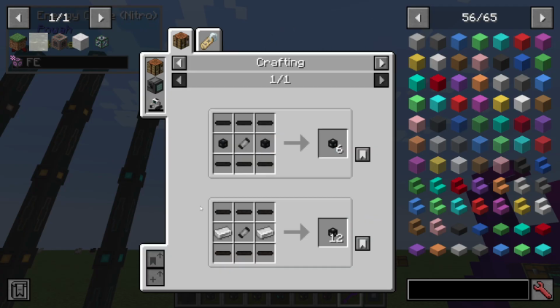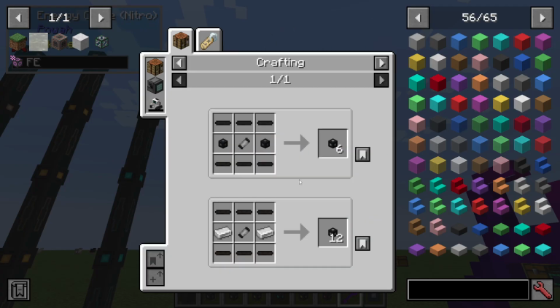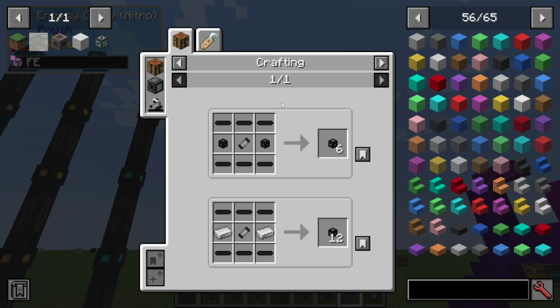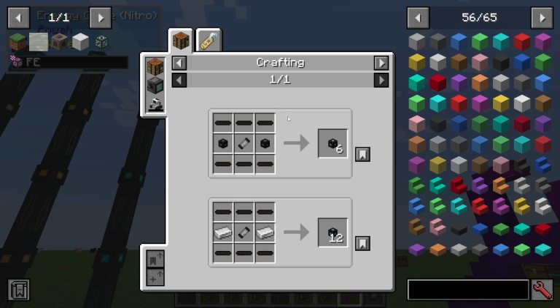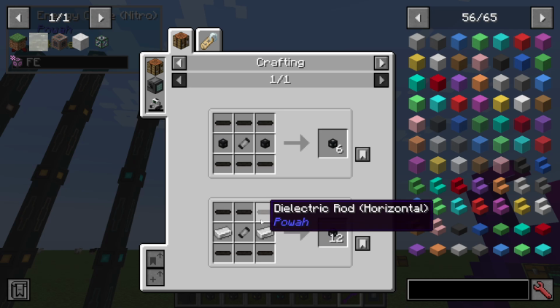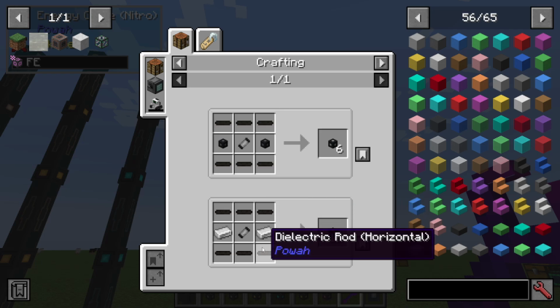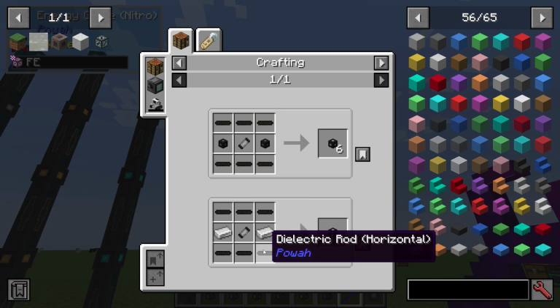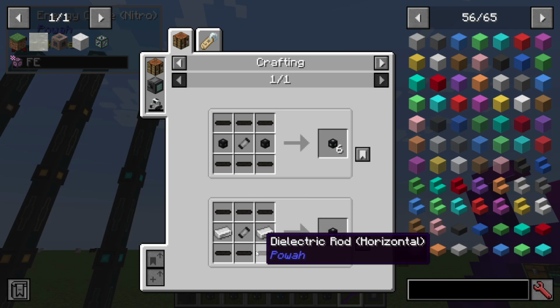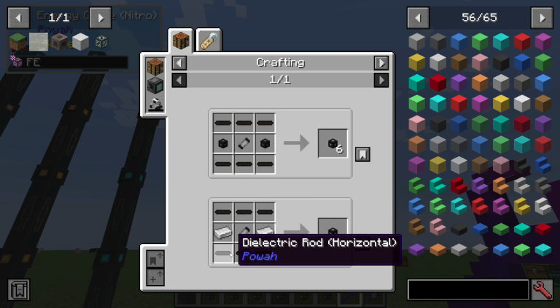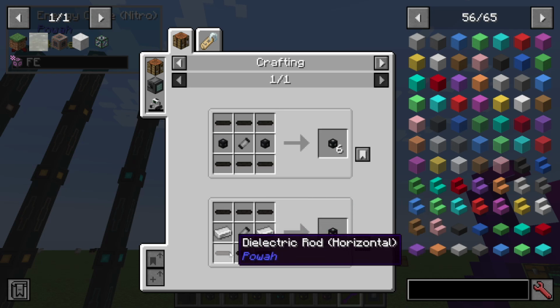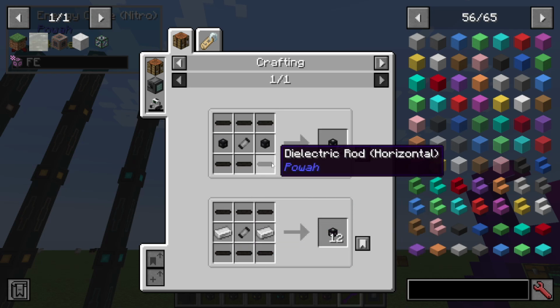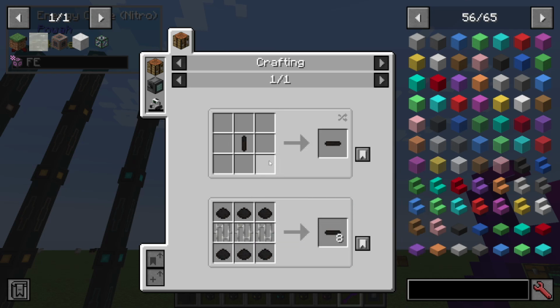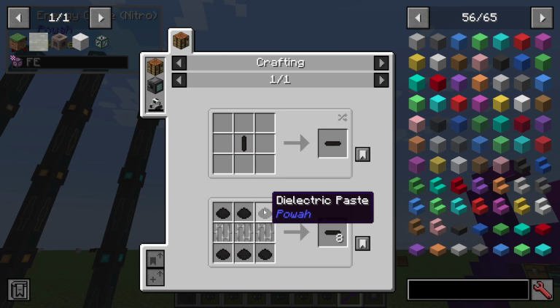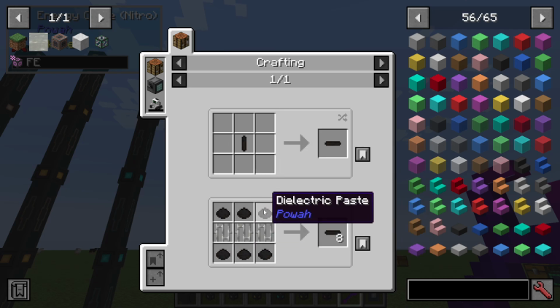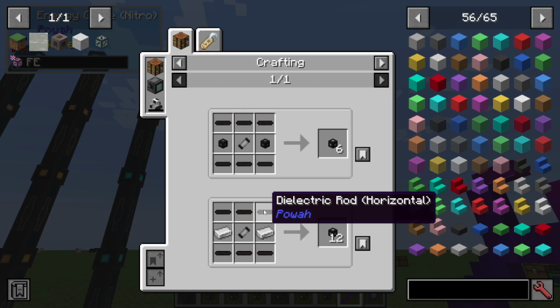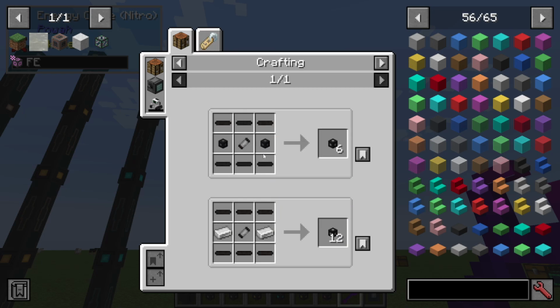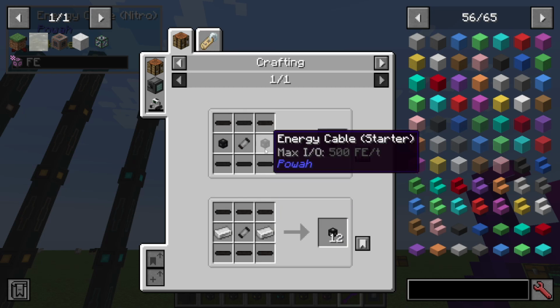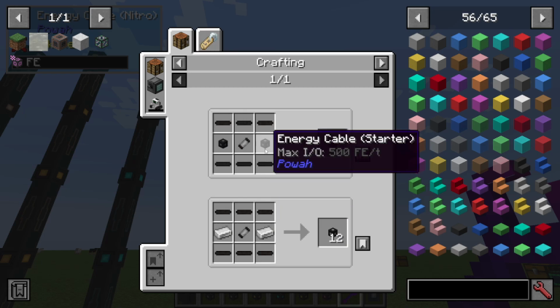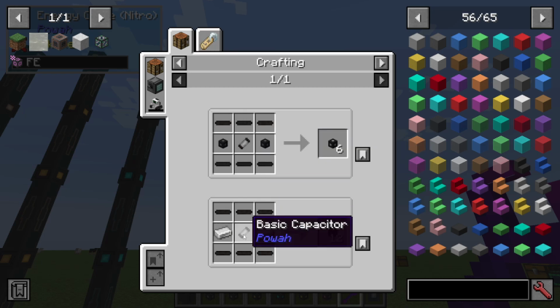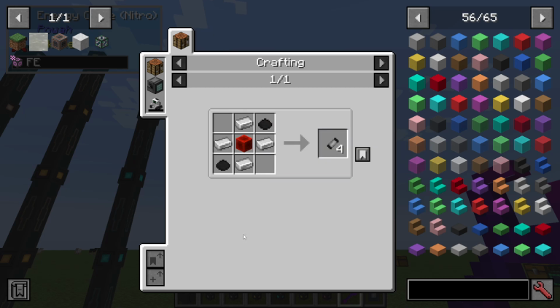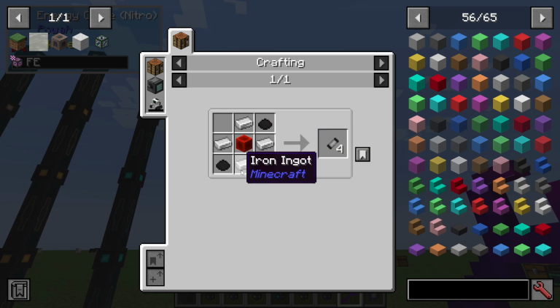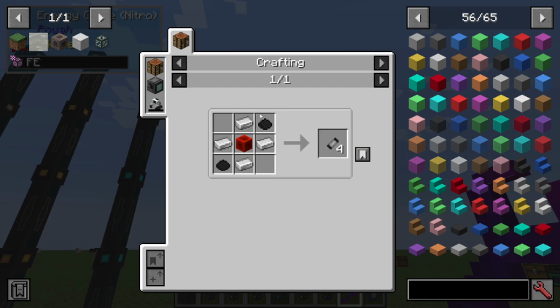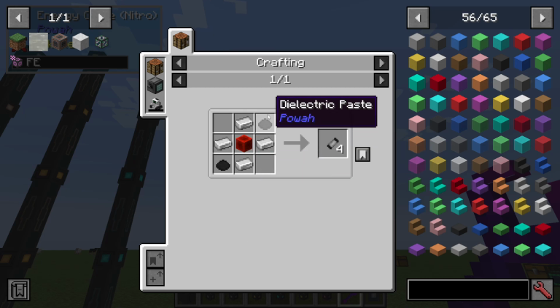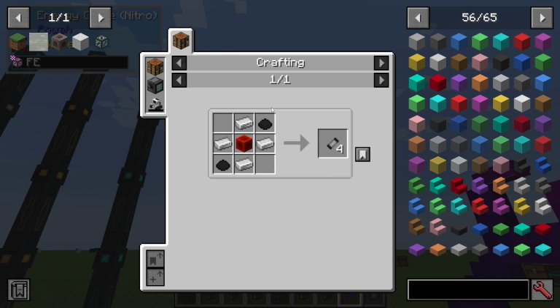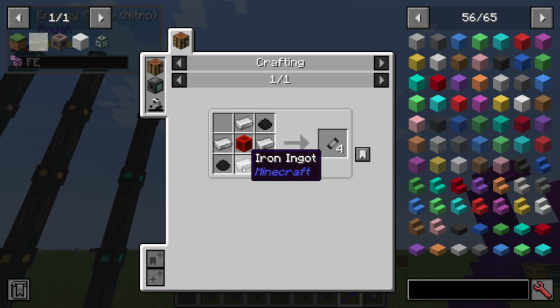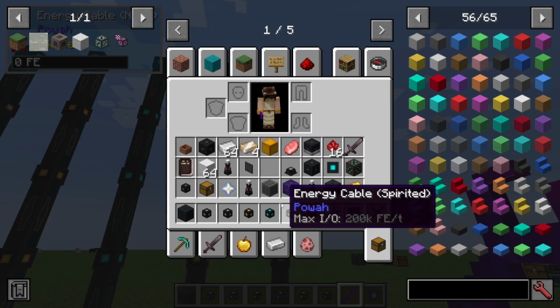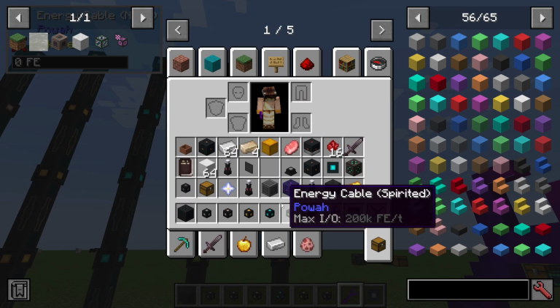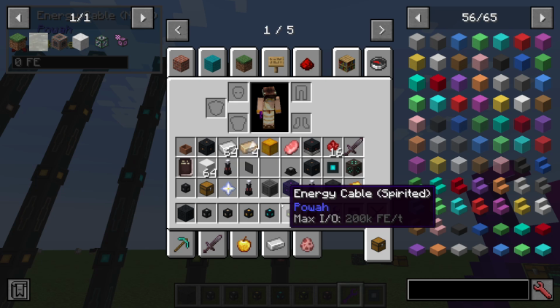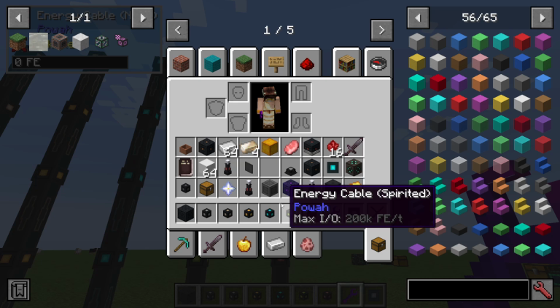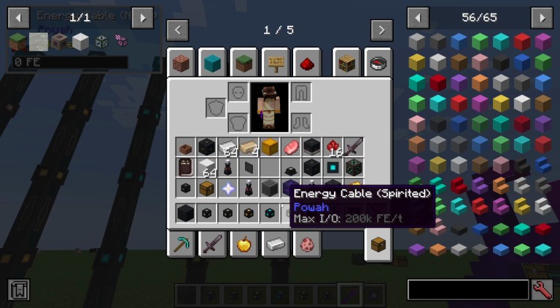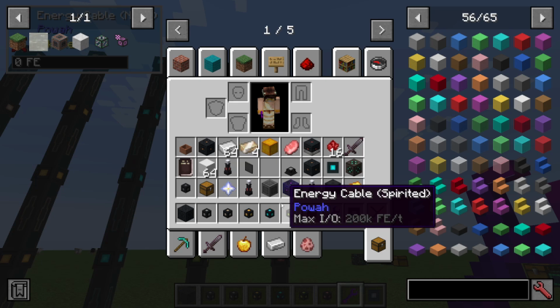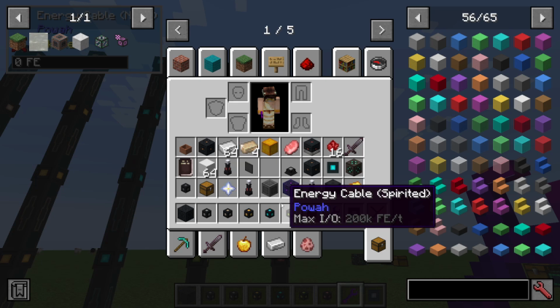To make the basic ones, it's very simple. You're going to need some dielectric rods, which are made with dielectric paste, and a basic capacitor, which again uses dielectric paste and some basic Minecraft materials.